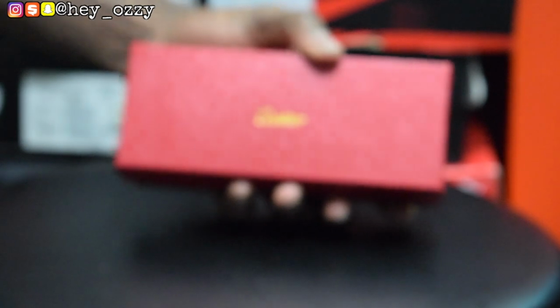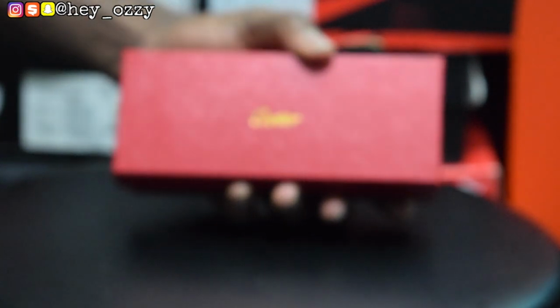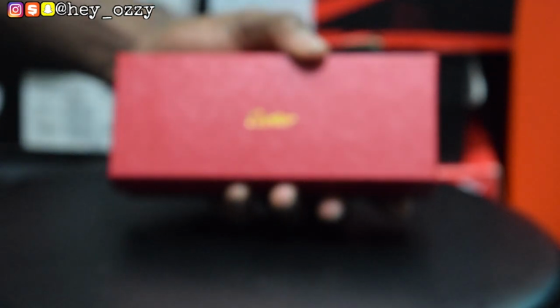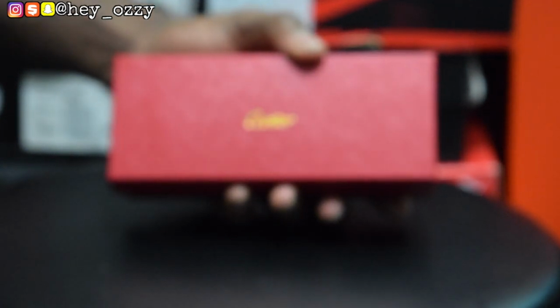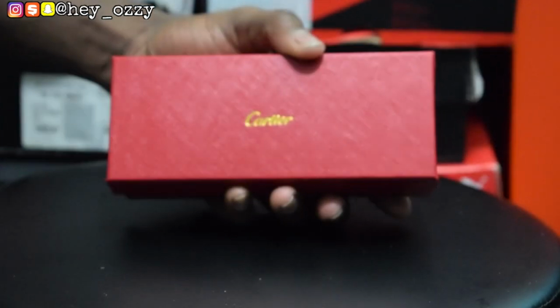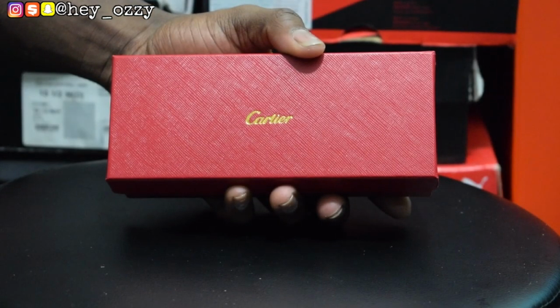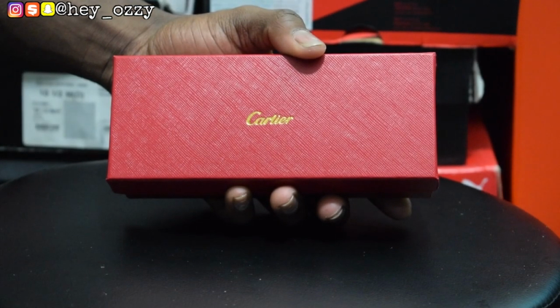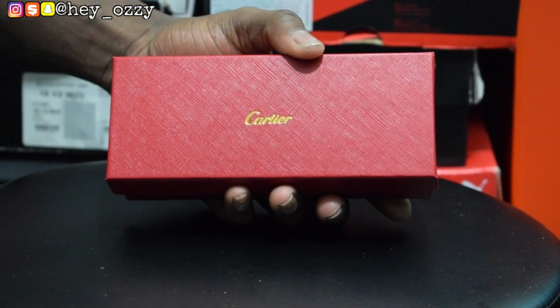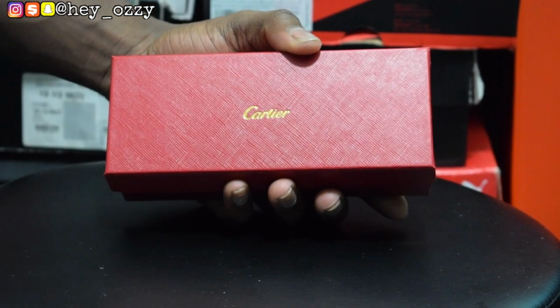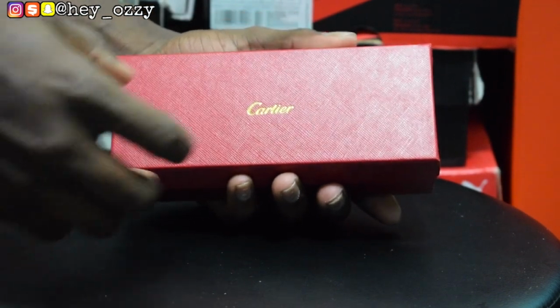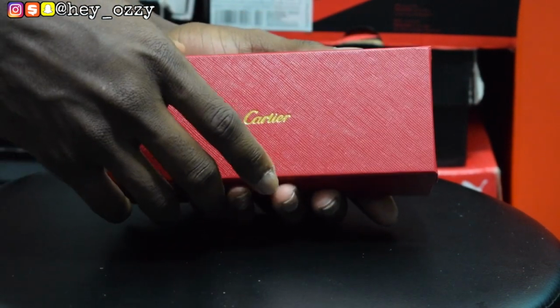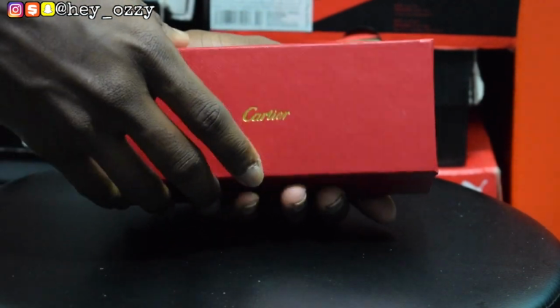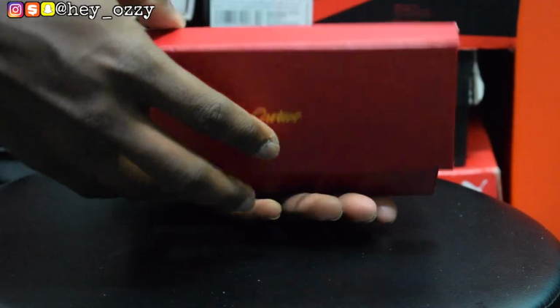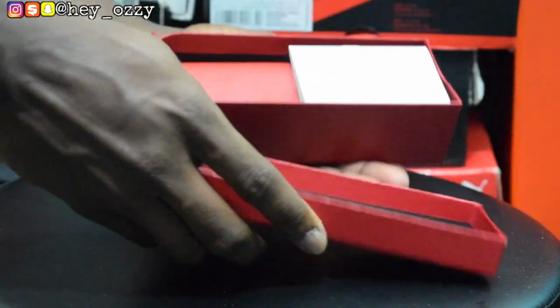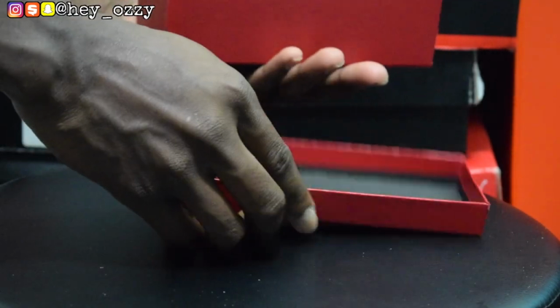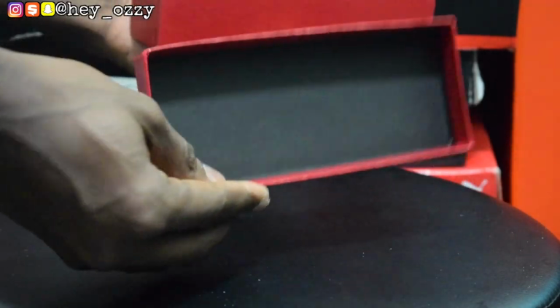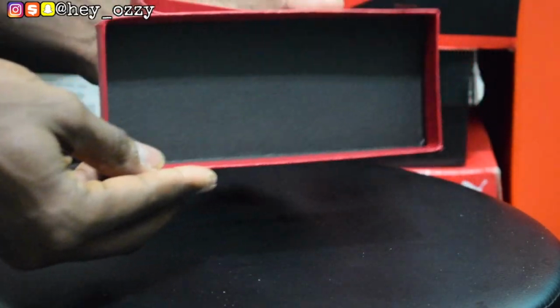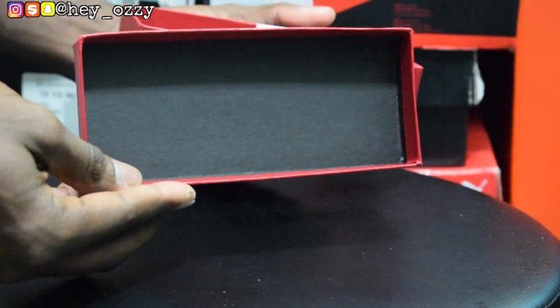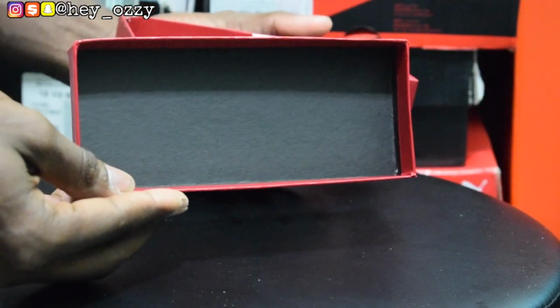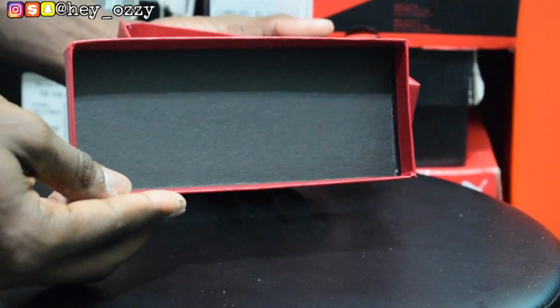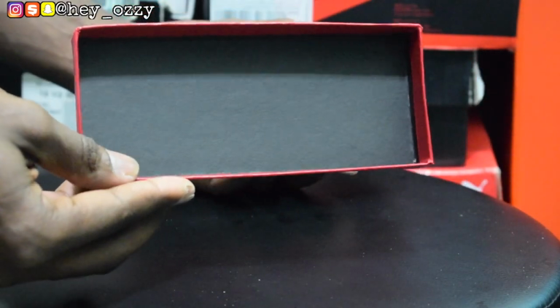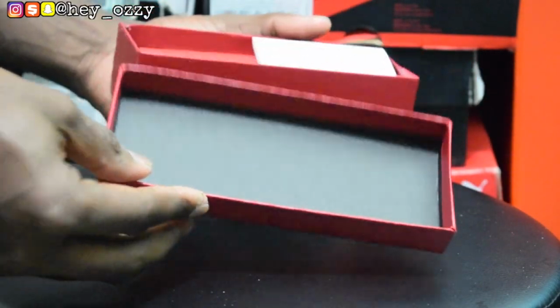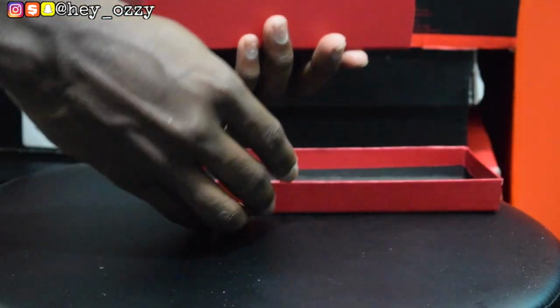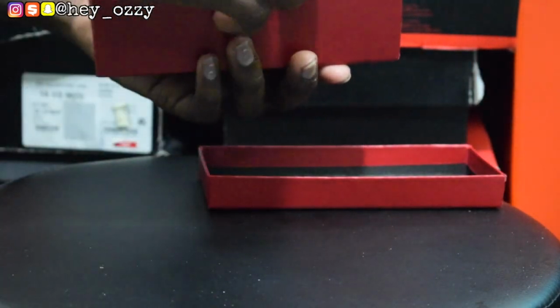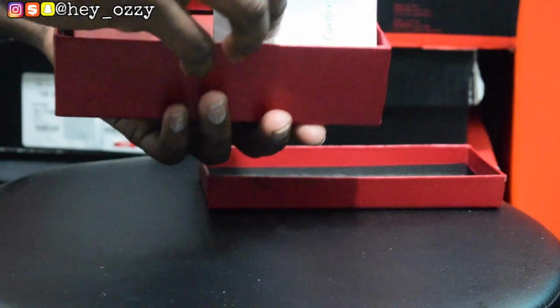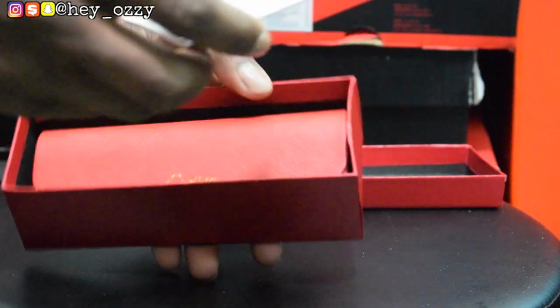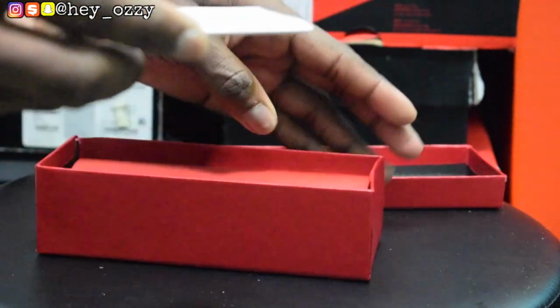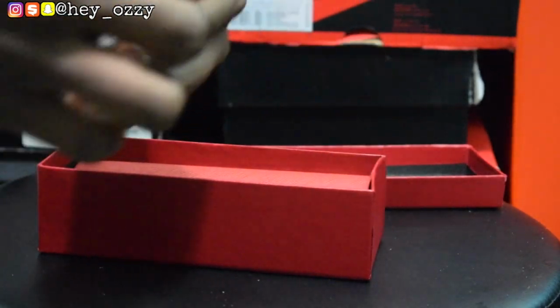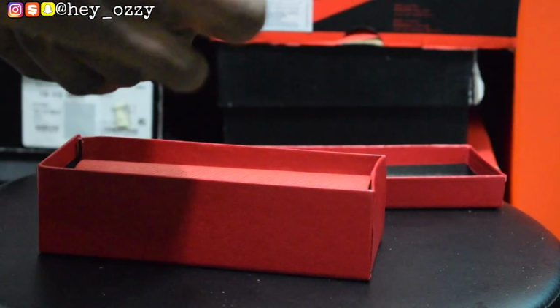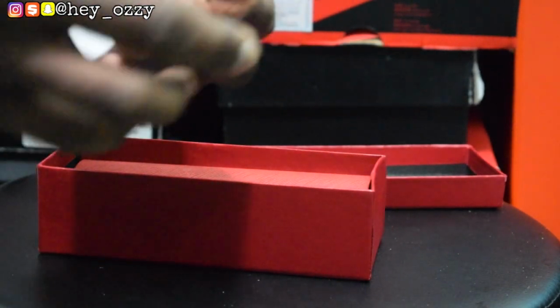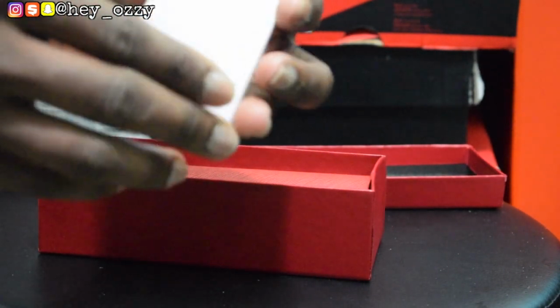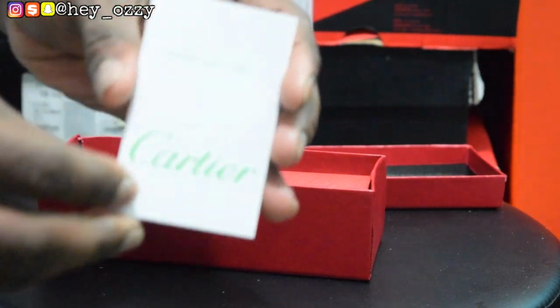I like the presentation of the glasses — it's really nice. When you open it up, the top has this black interior for the cover. And then it has this Cartier pamphlet right here.